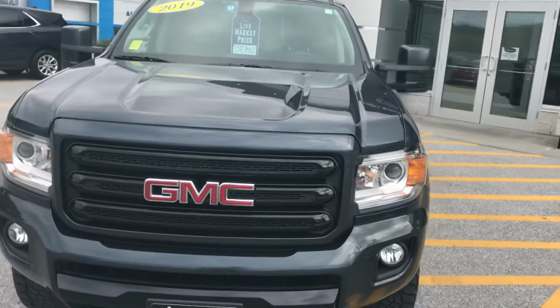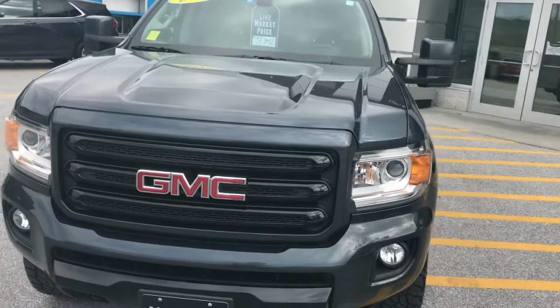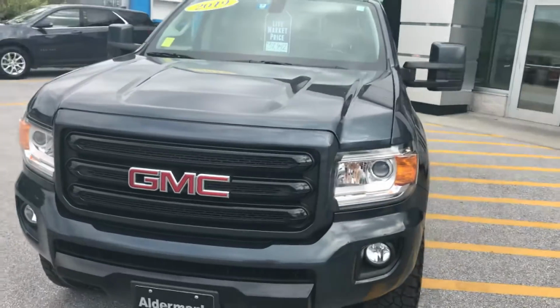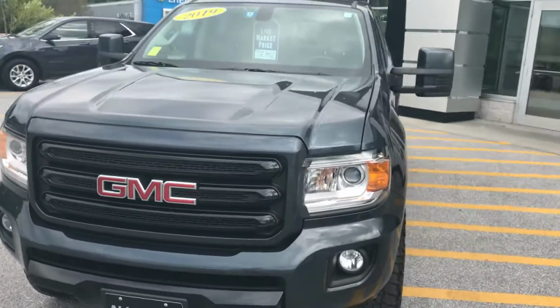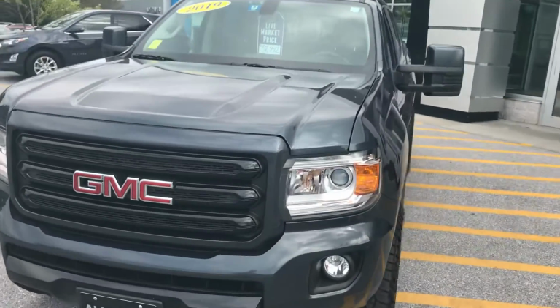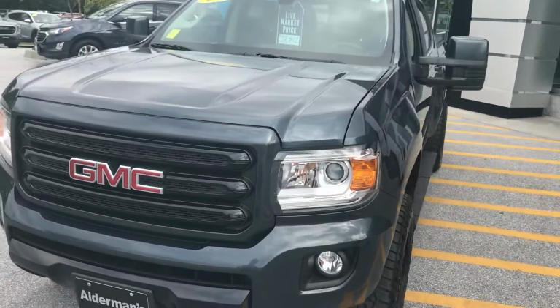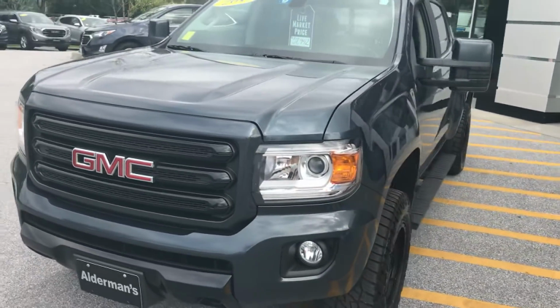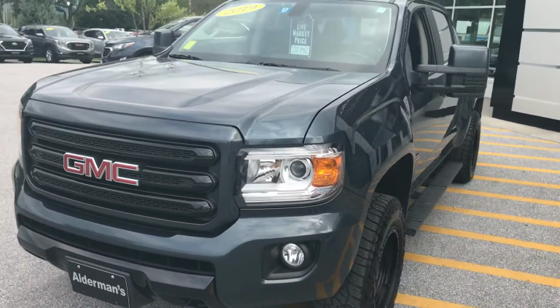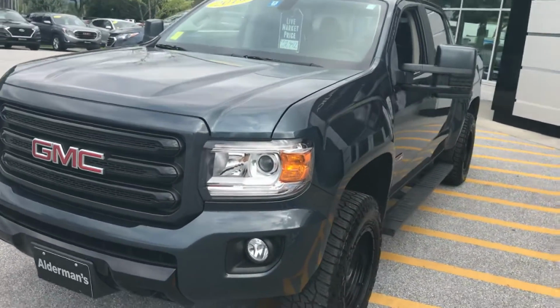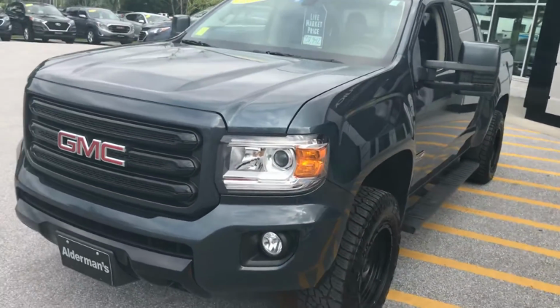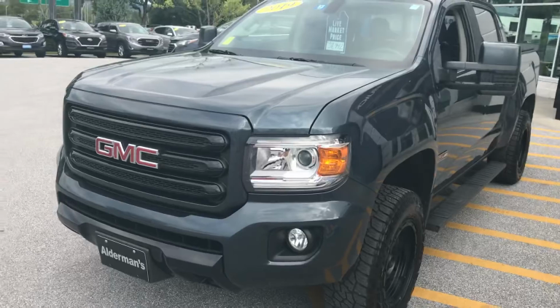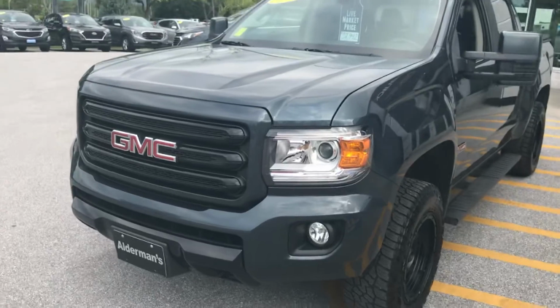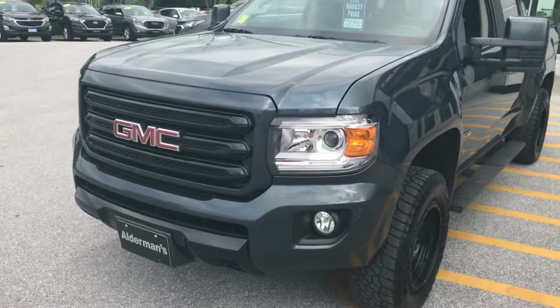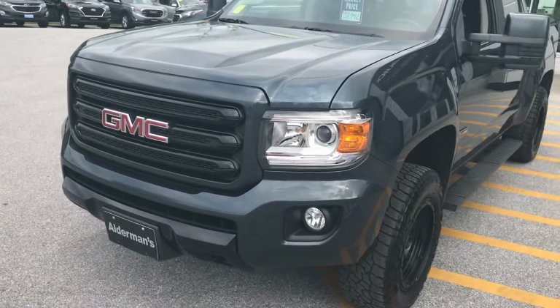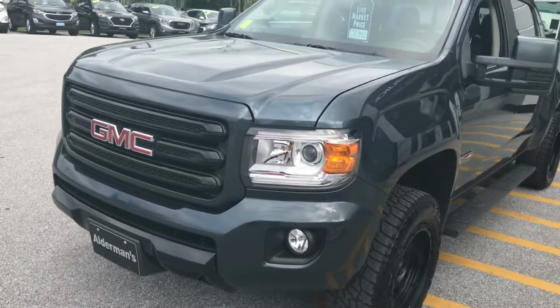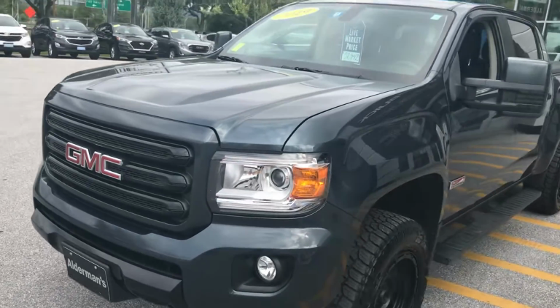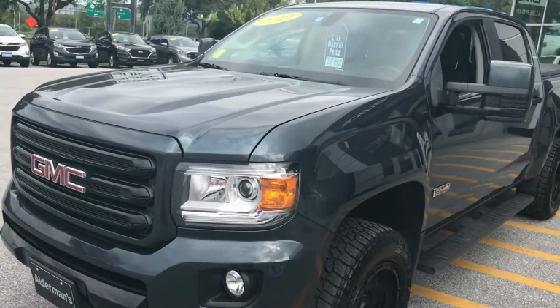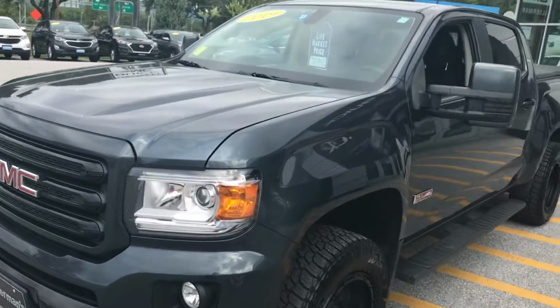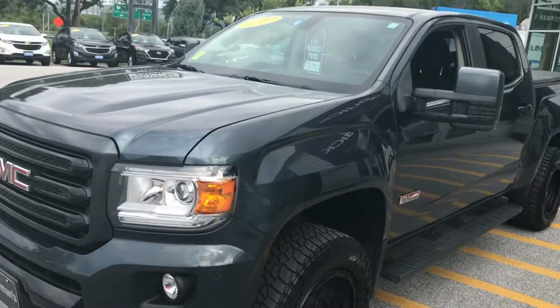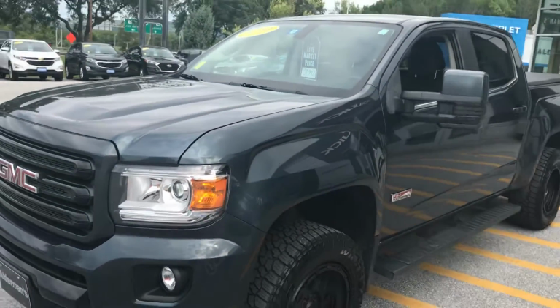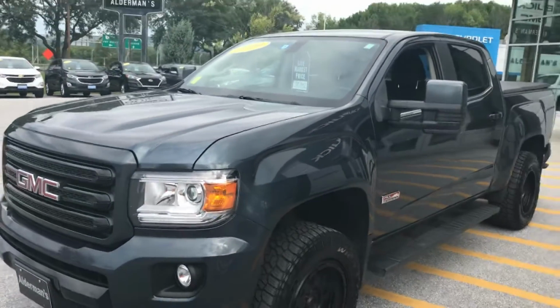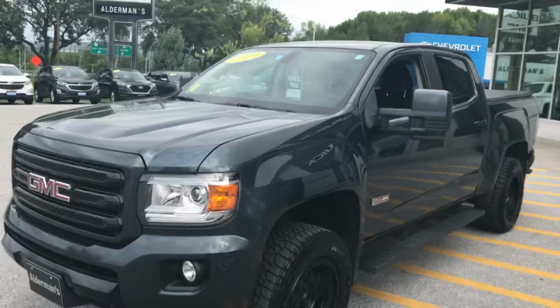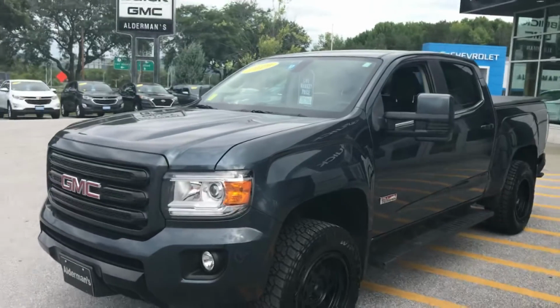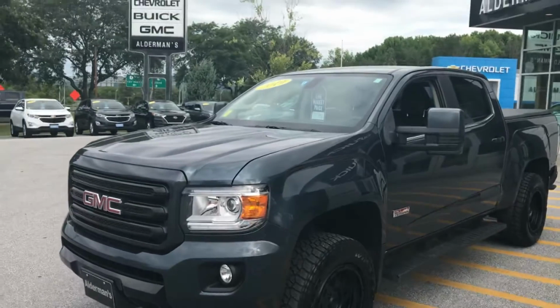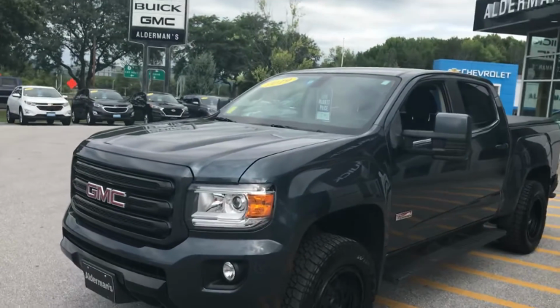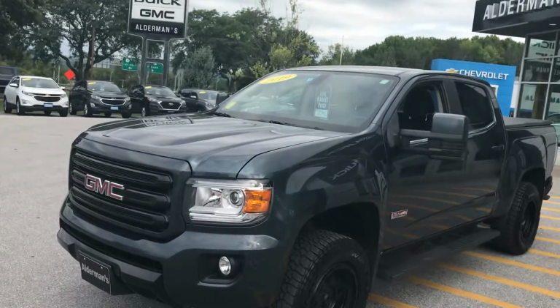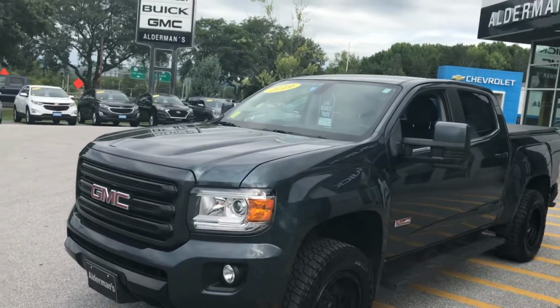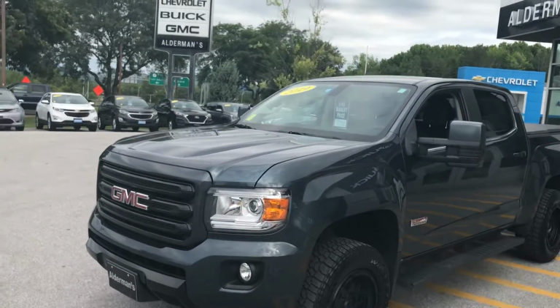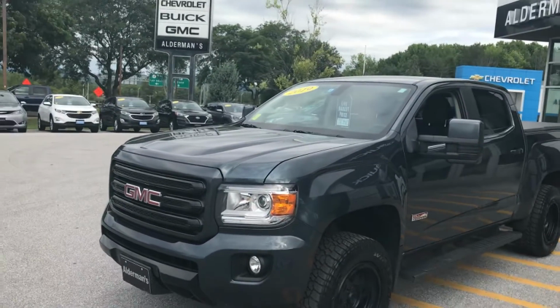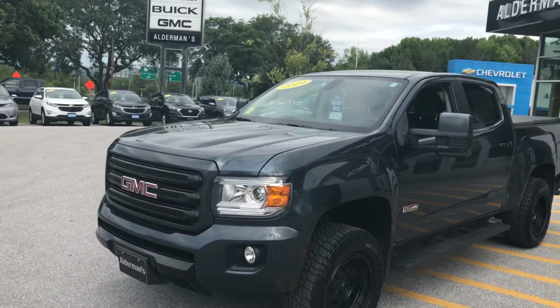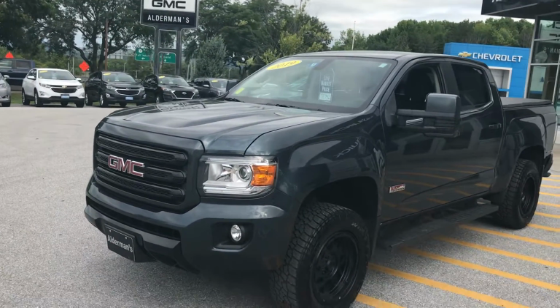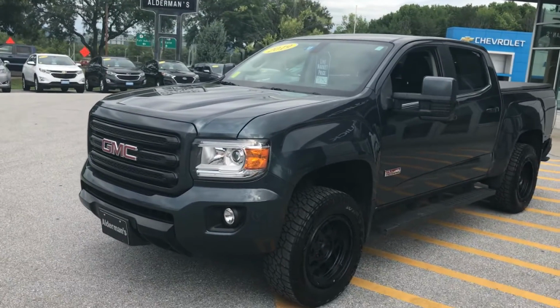This is in the dark sky metallic pink, which is a very nice color. You can see the nice fog lights in the front. This has a 3.6 liter V6 which is 308 horsepower, 275 pounds of torque, so you've got plenty of power.